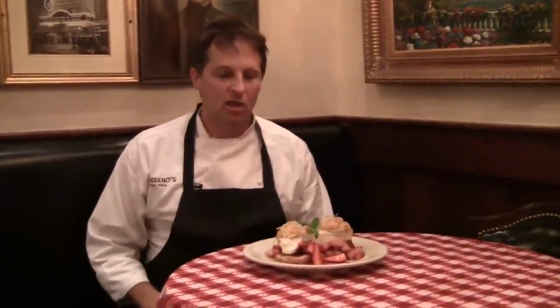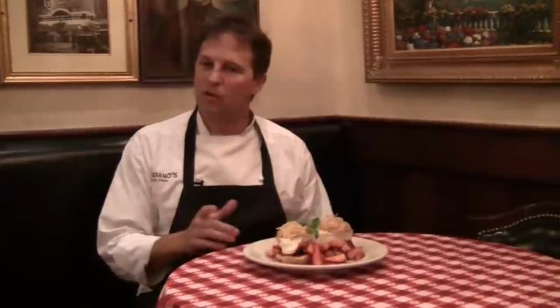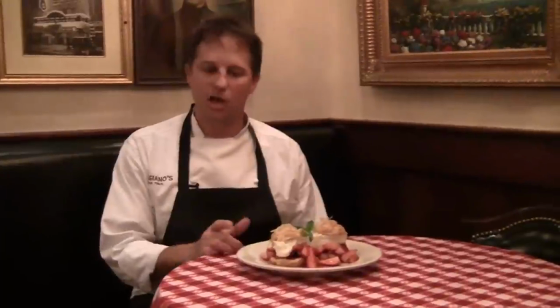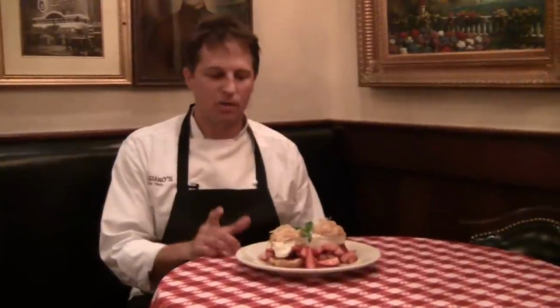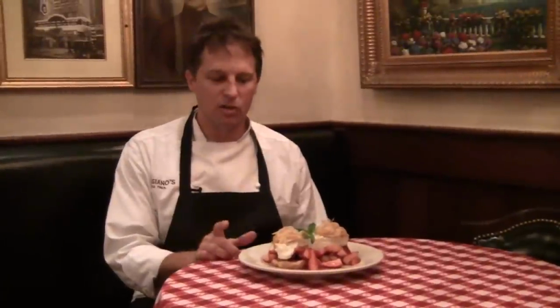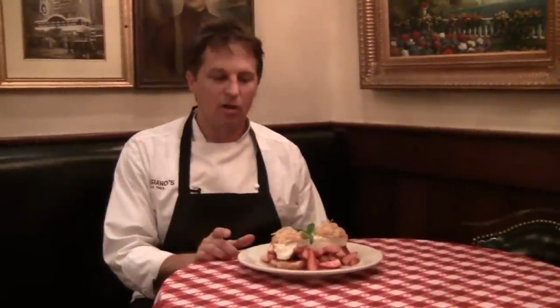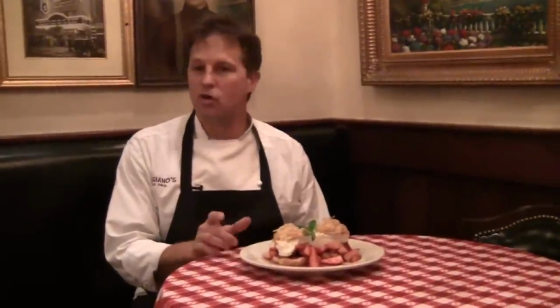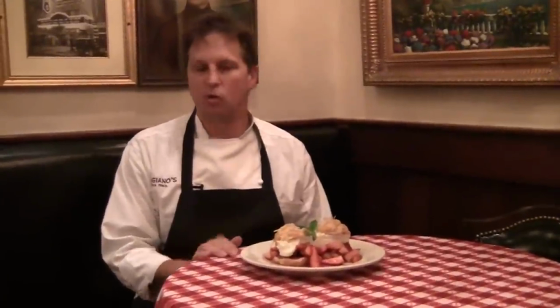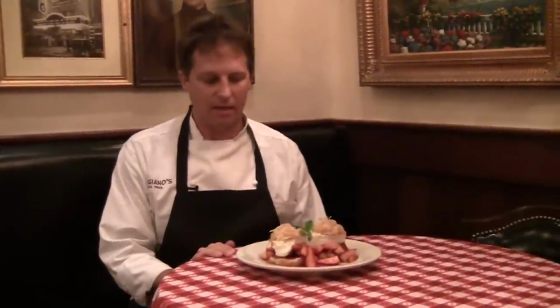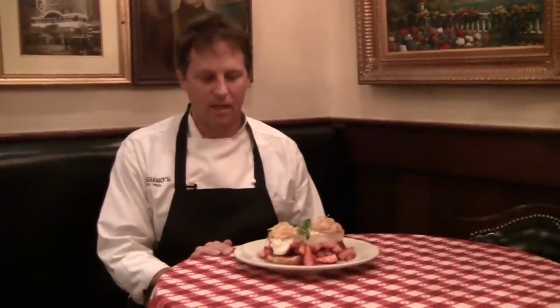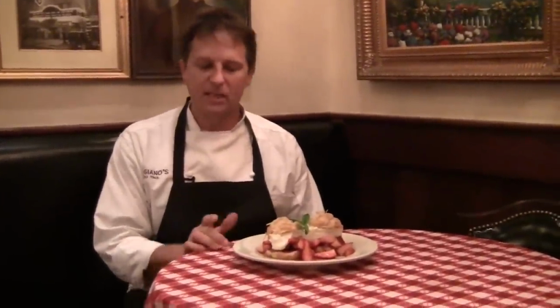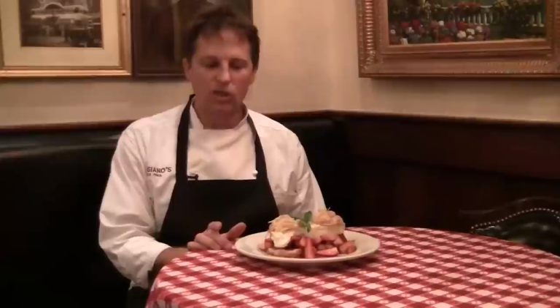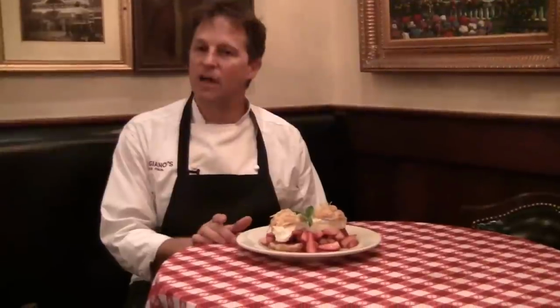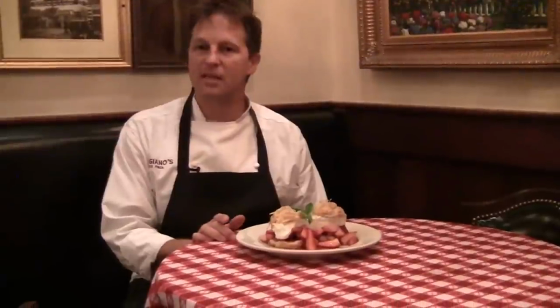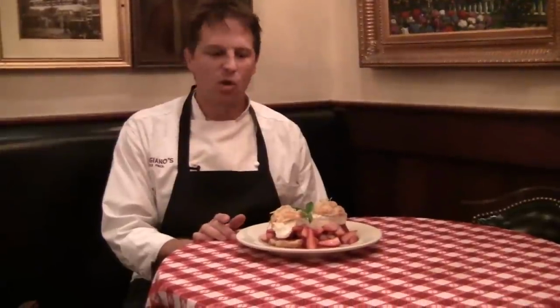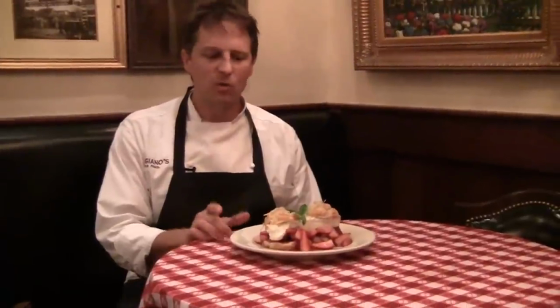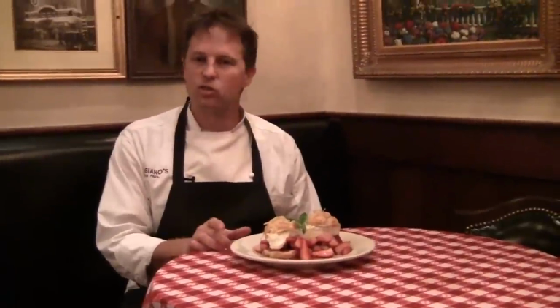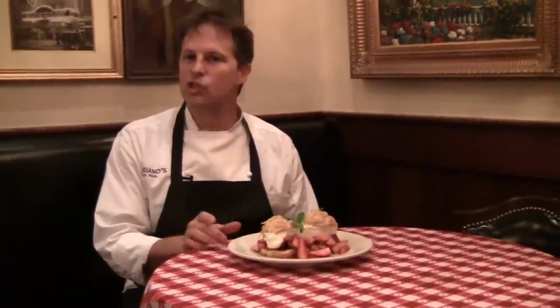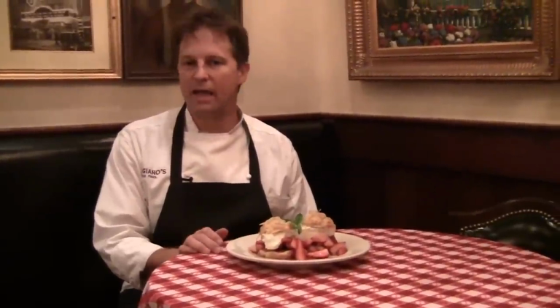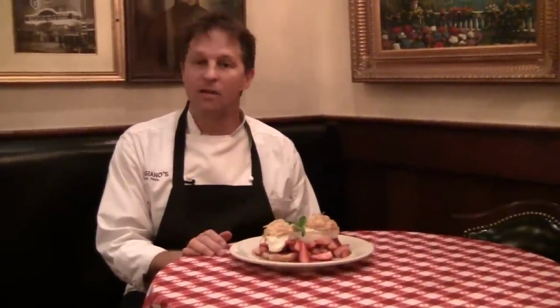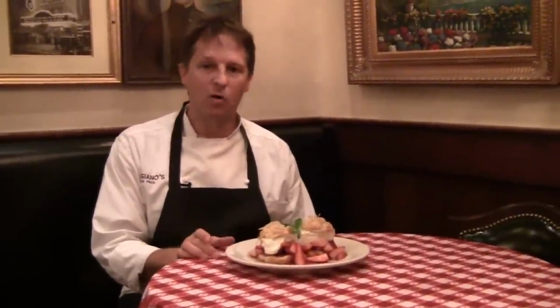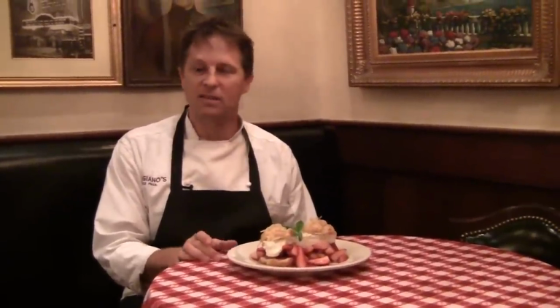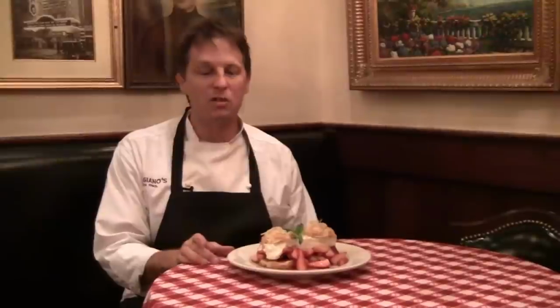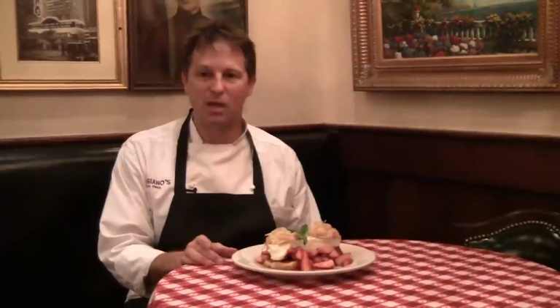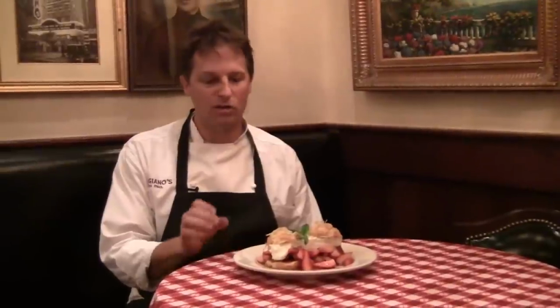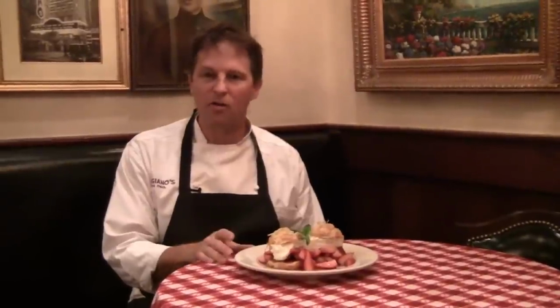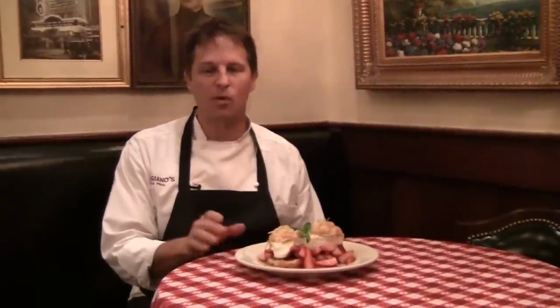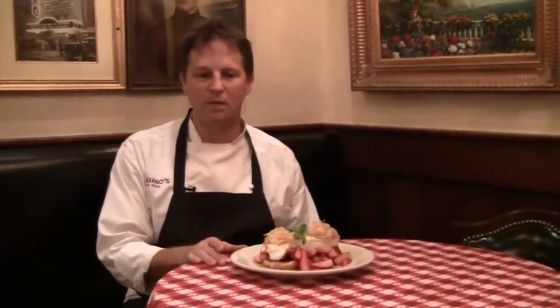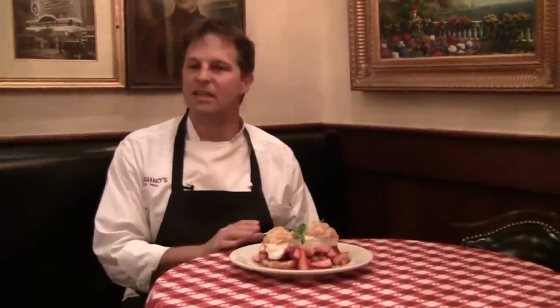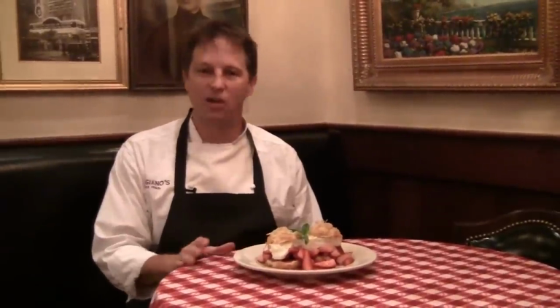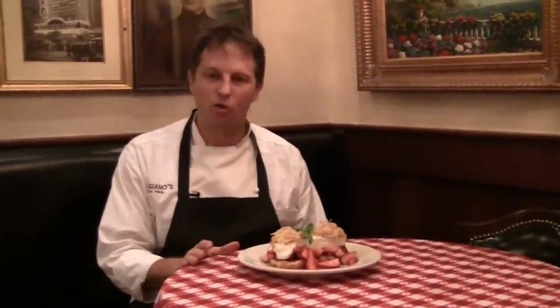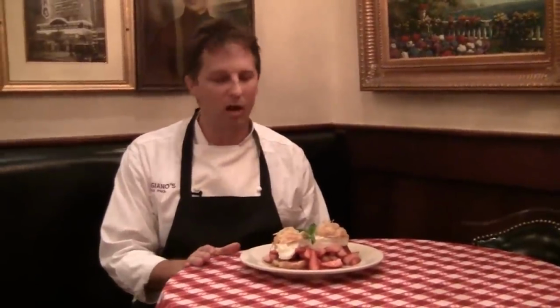Today we're going to talk about our special dessert: fresh strawberry shortcake. The inspiration behind this dish was the original strawberry shortcakes from Hostess that Mom used to make with strawberries and whipped cream that the entire neighborhood would love.